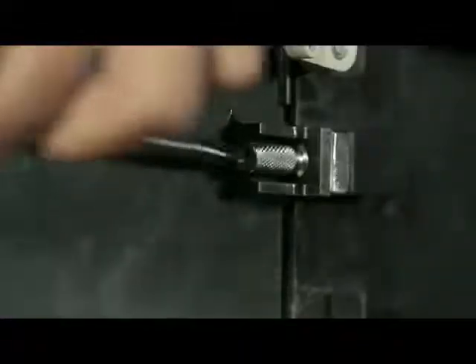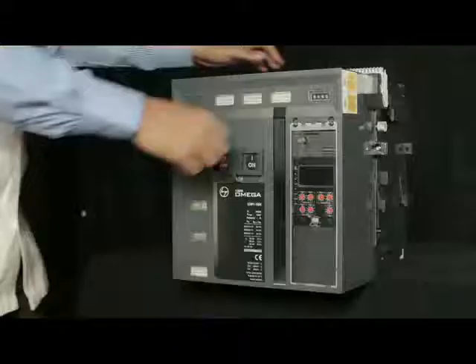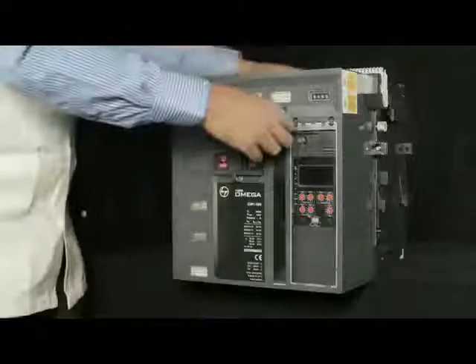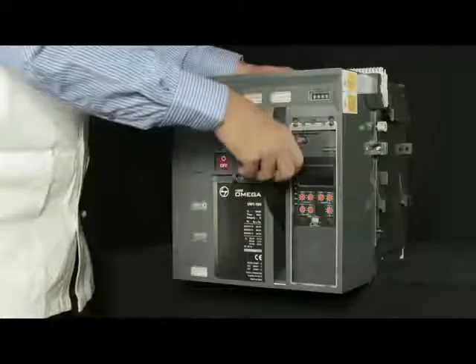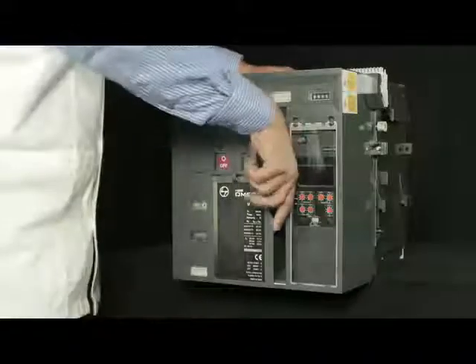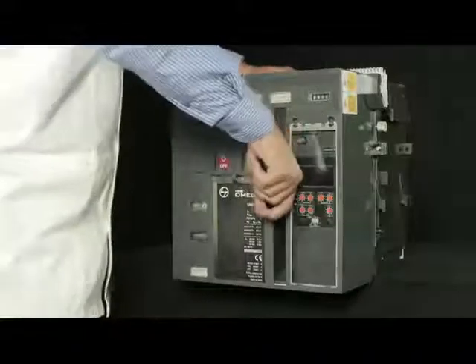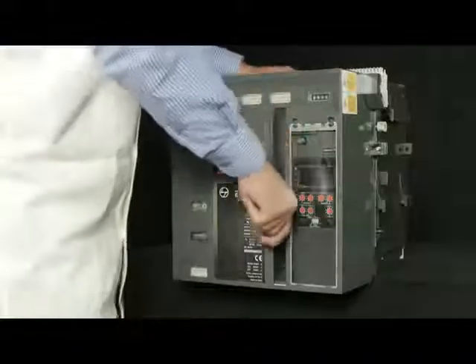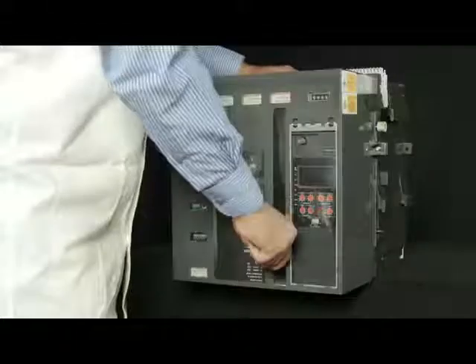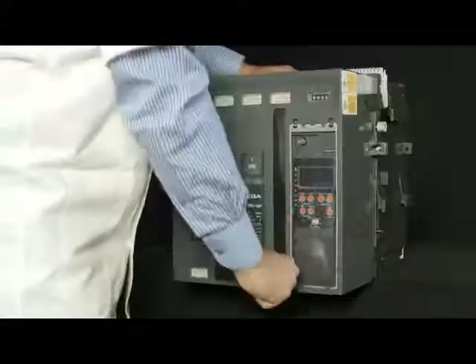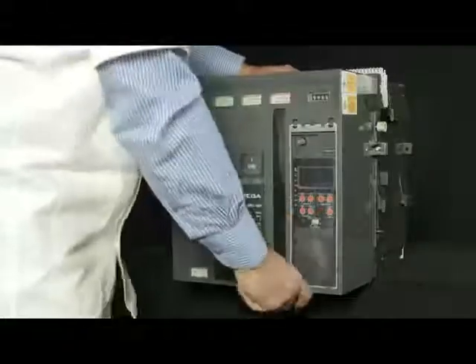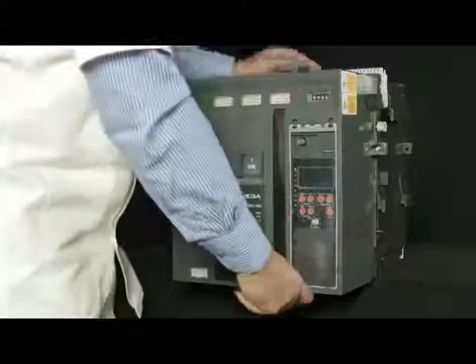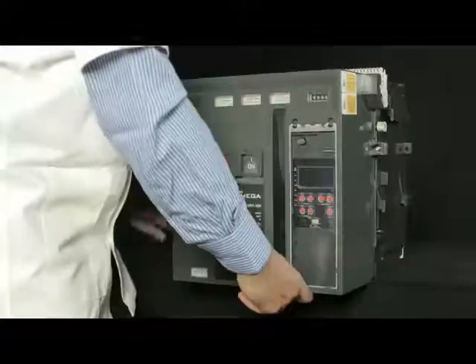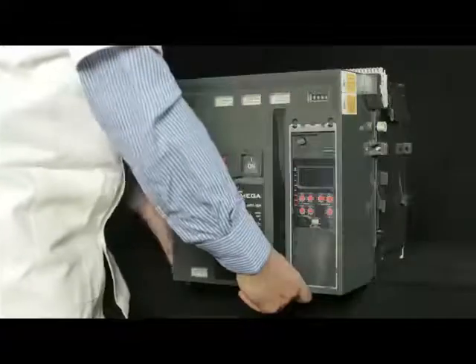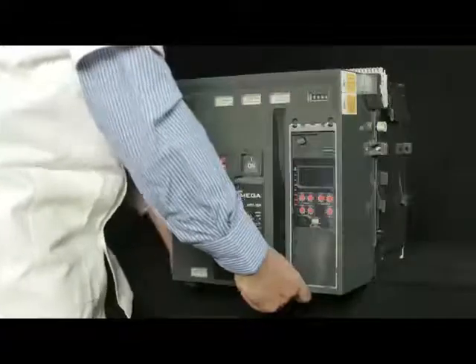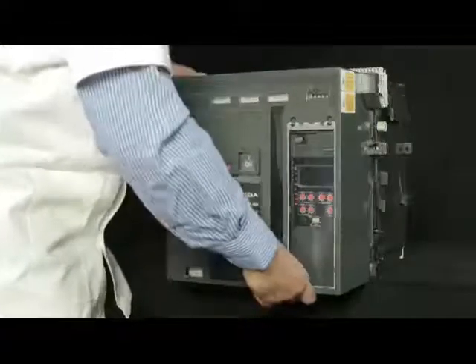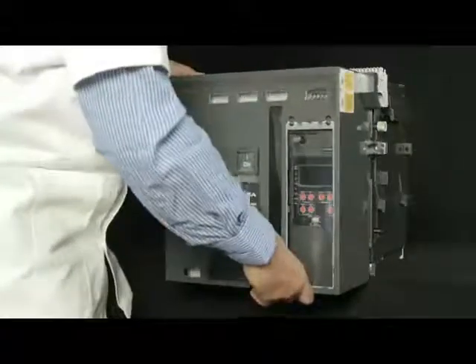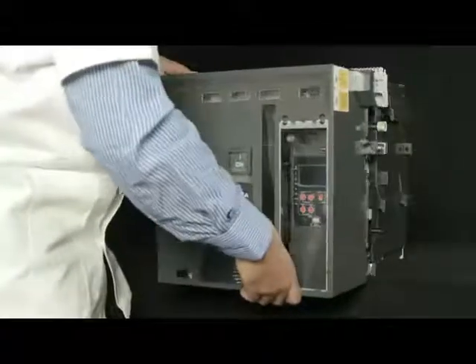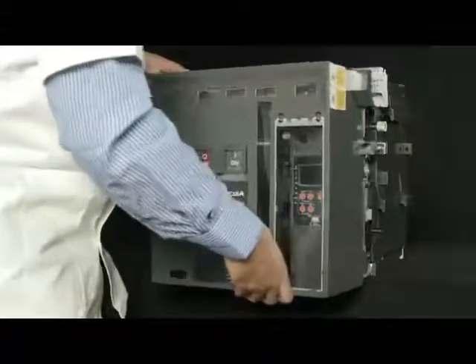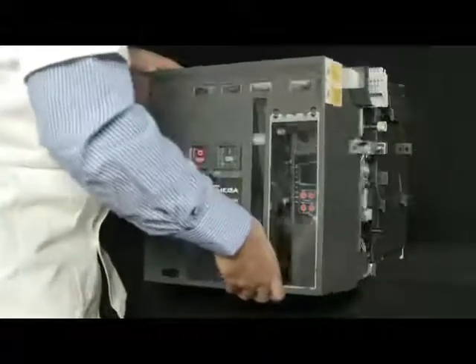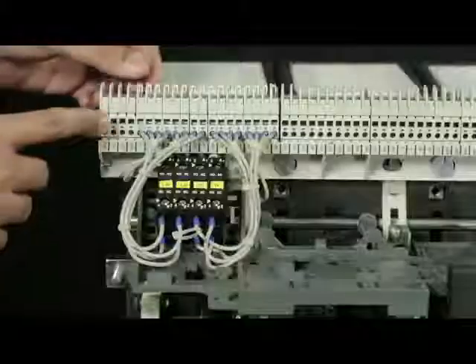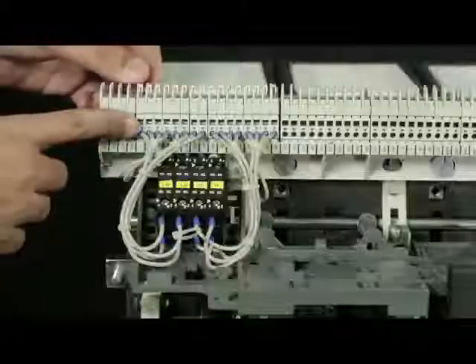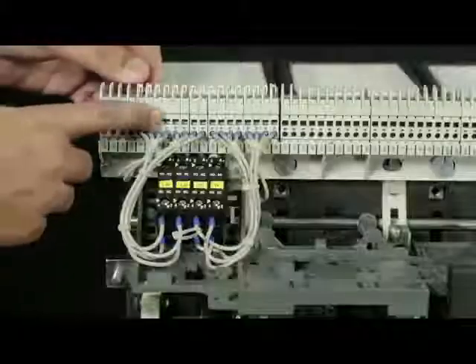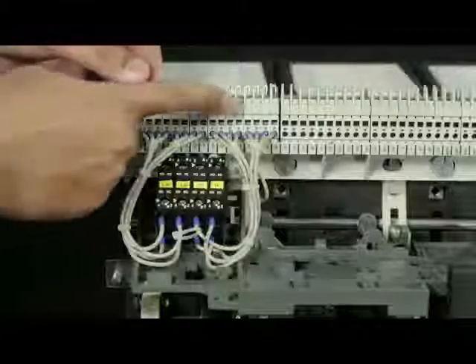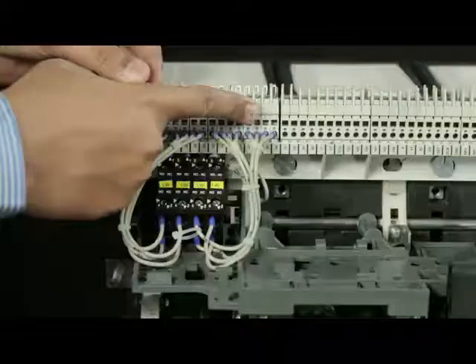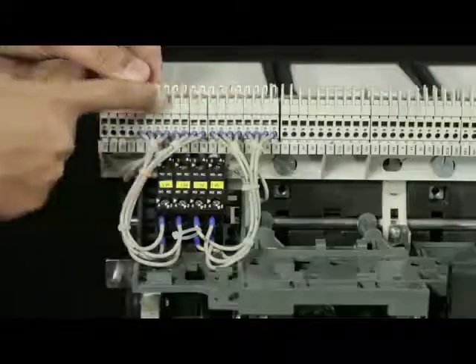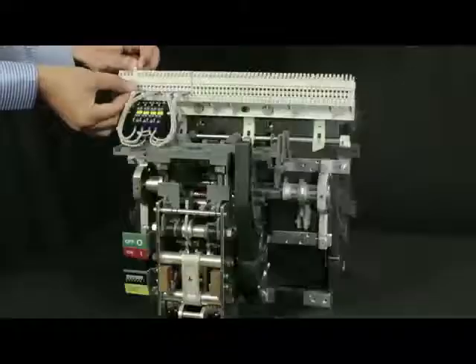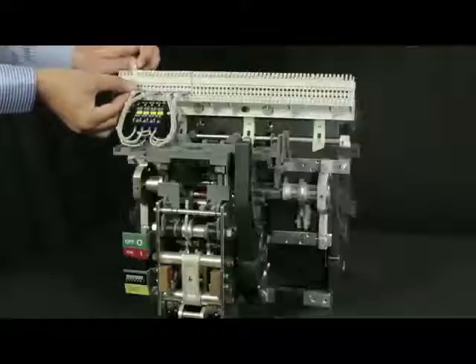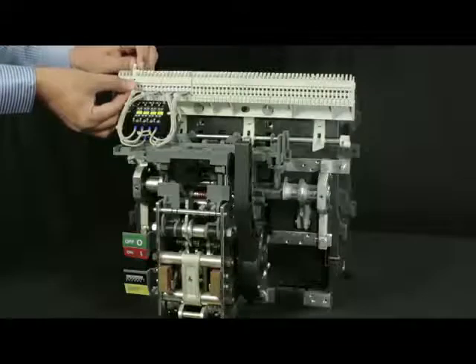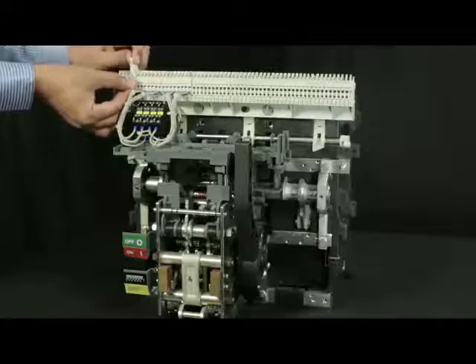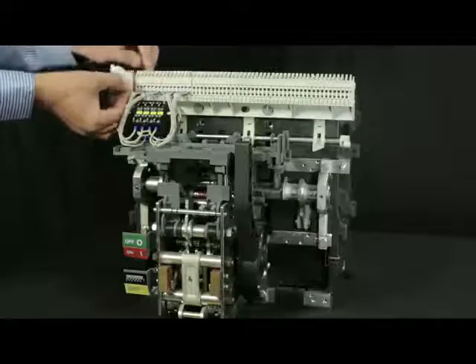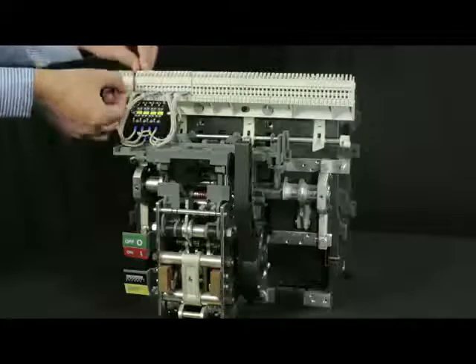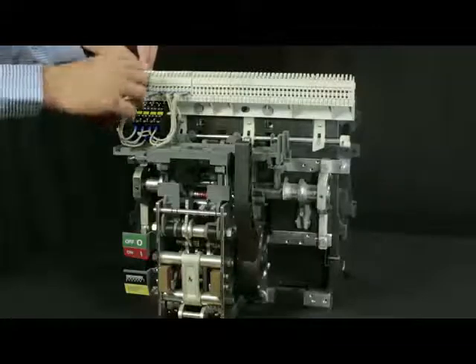Pull down the charging handle halfway and take out the fascia by tilting it upwards. Pull out the breaker SICs from SIC bridge.